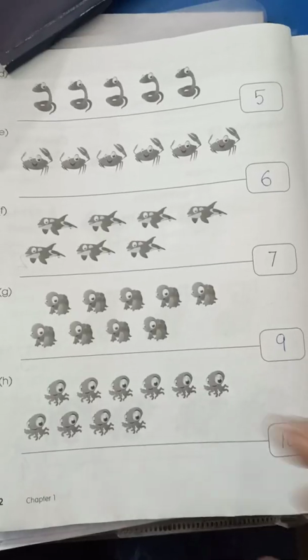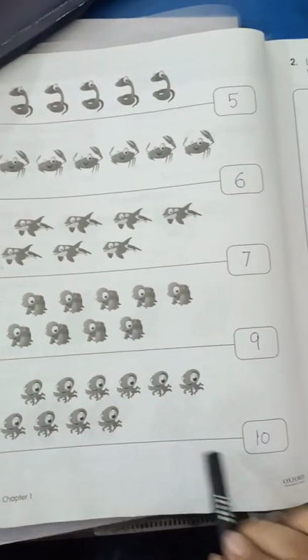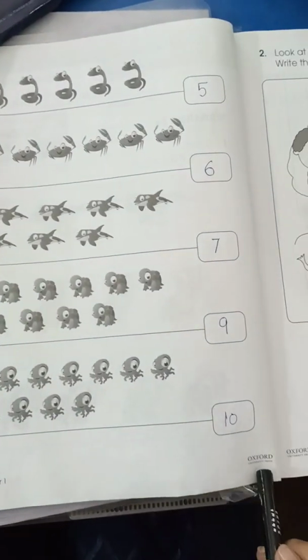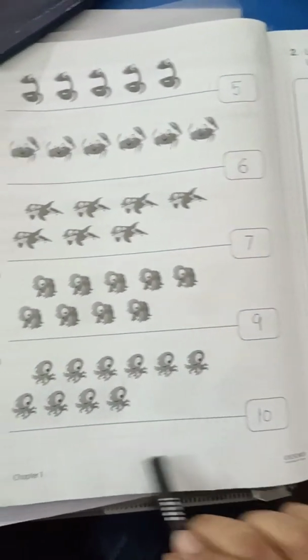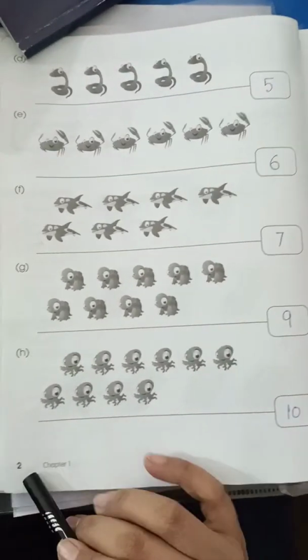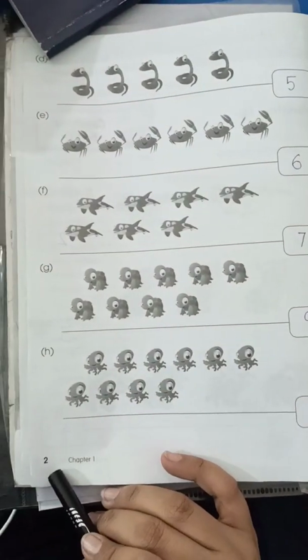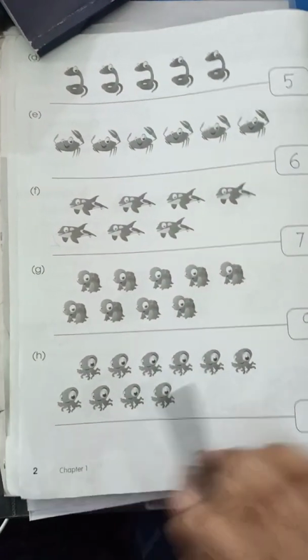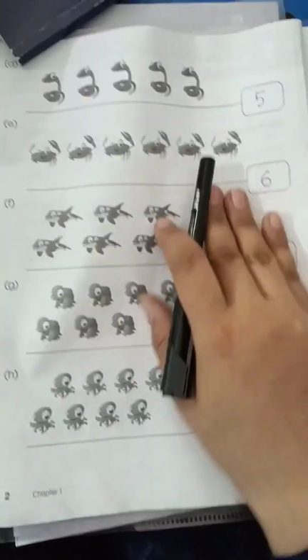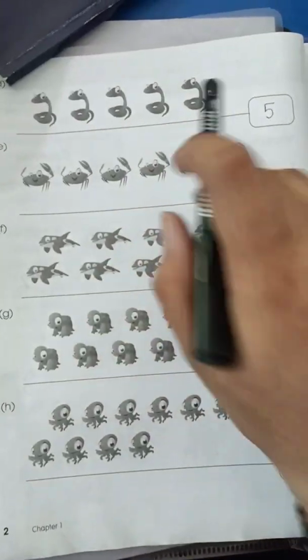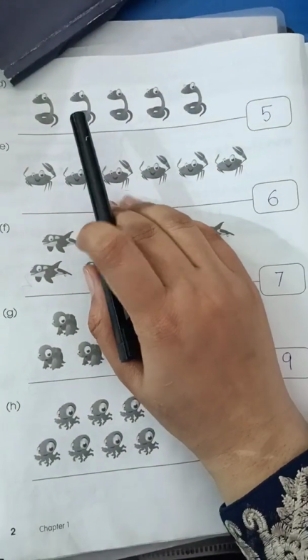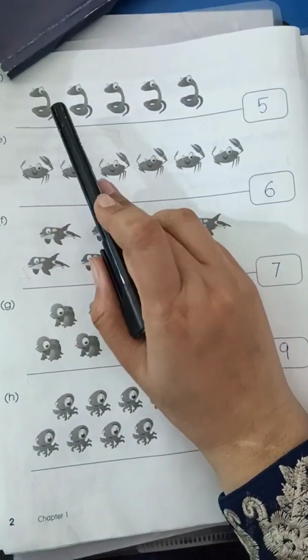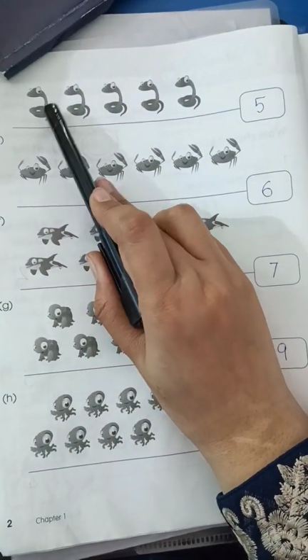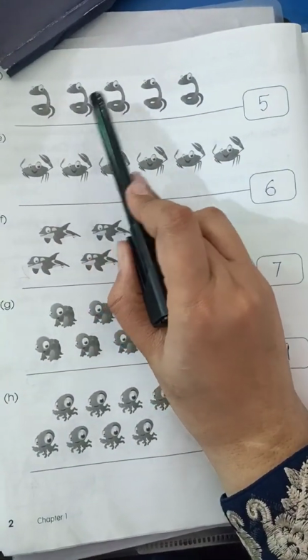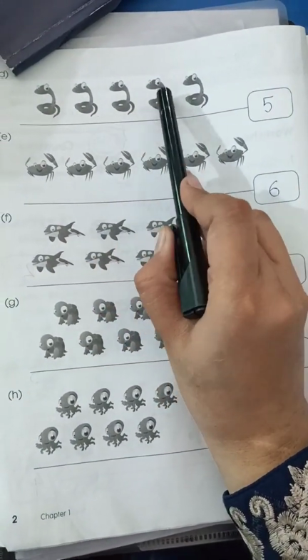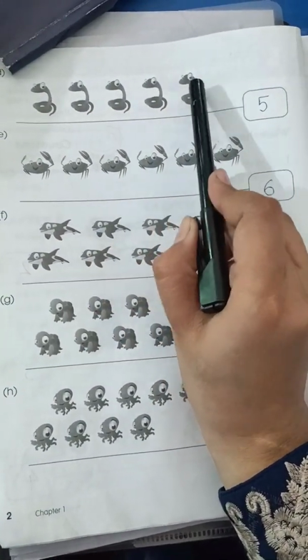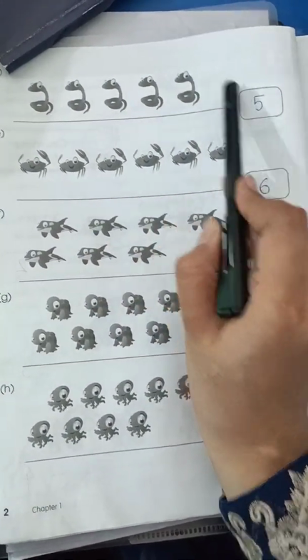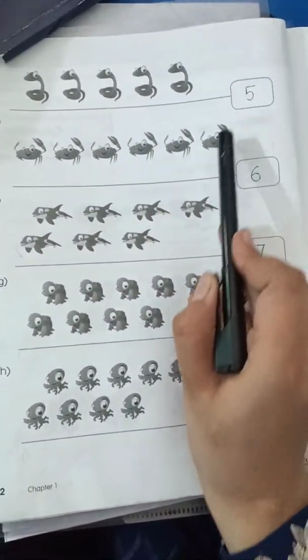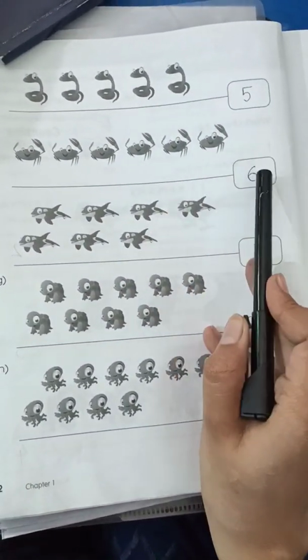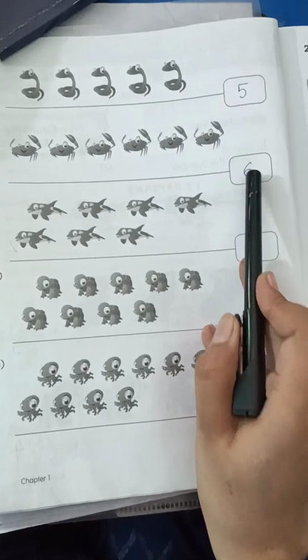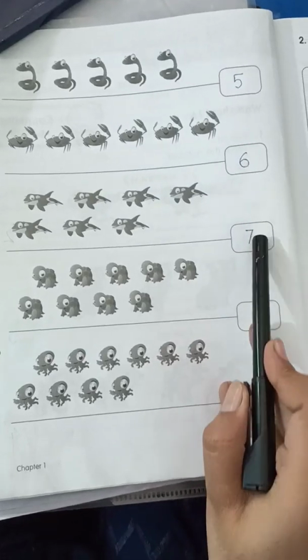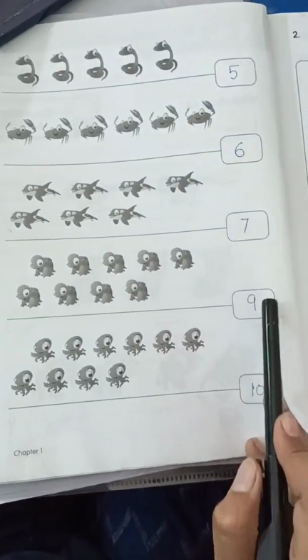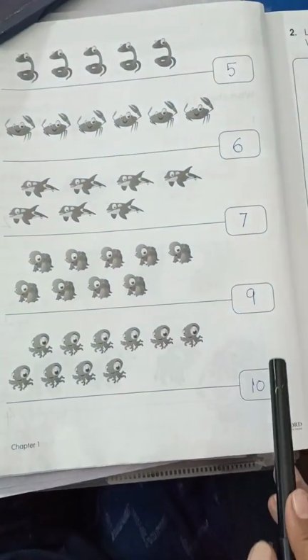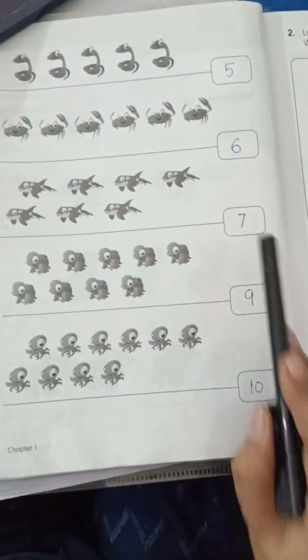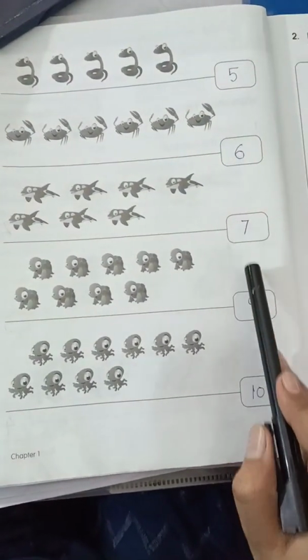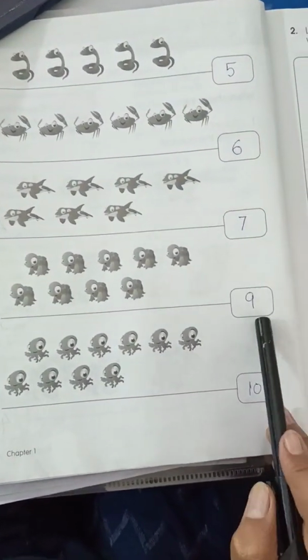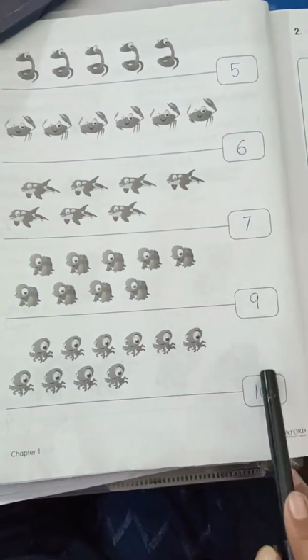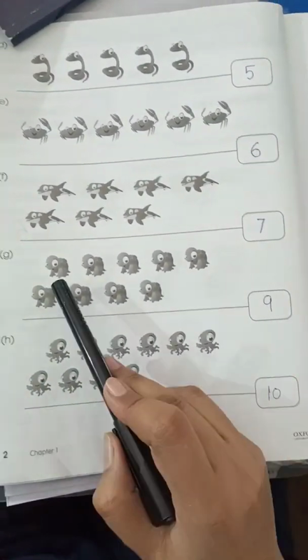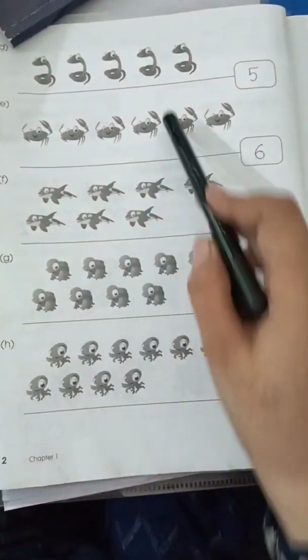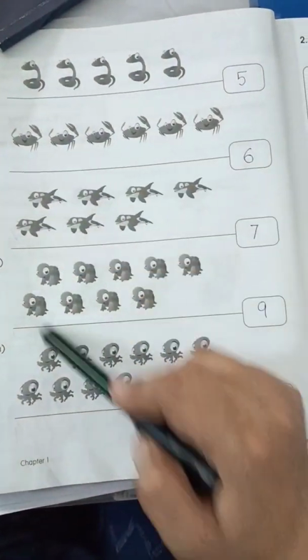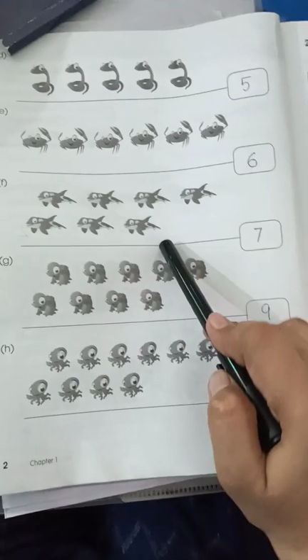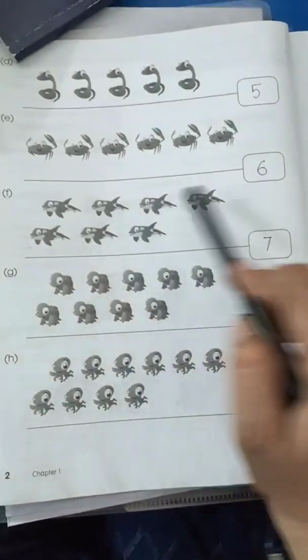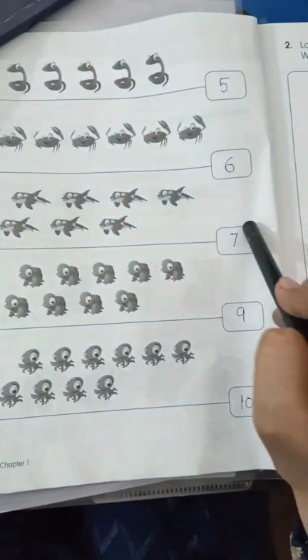Page number 2. Here you have to count: 1, 2, 3, 4, 5, then 6, 7, 8, 9, and 10. You have to count these and write the numbers here.